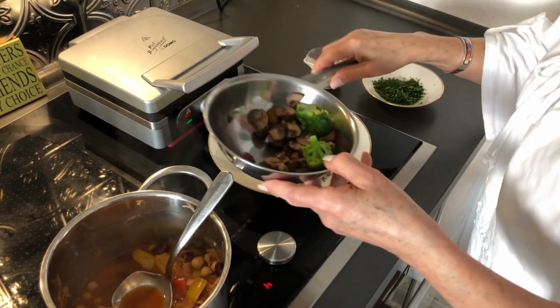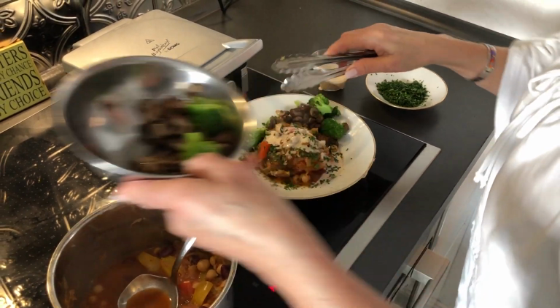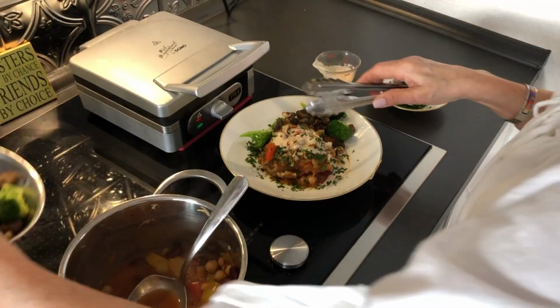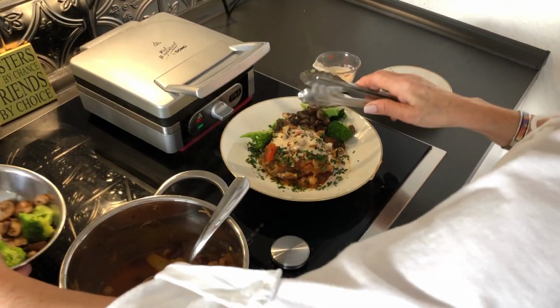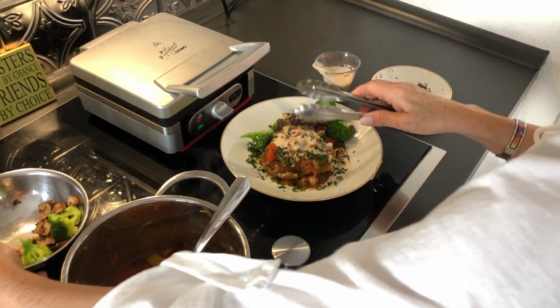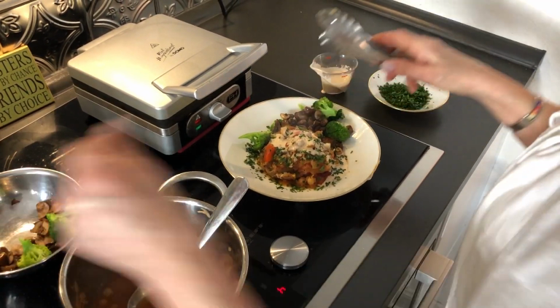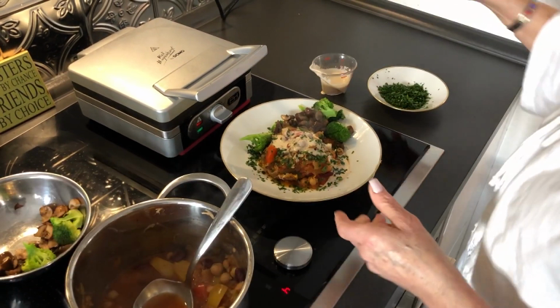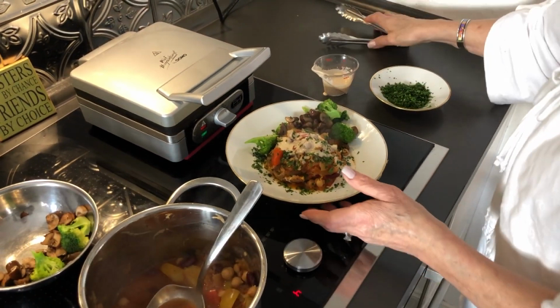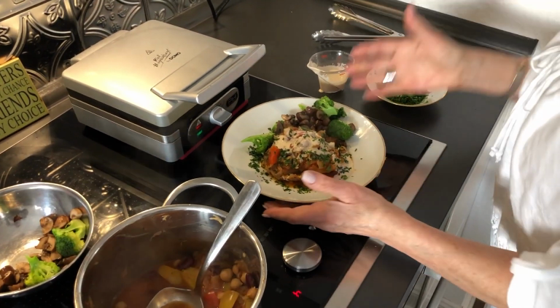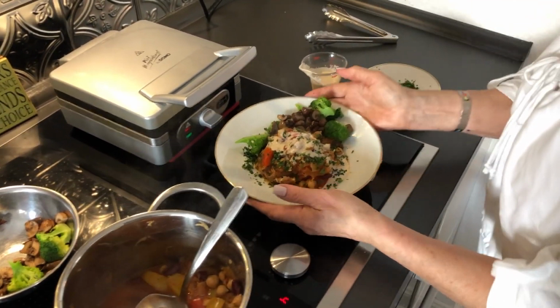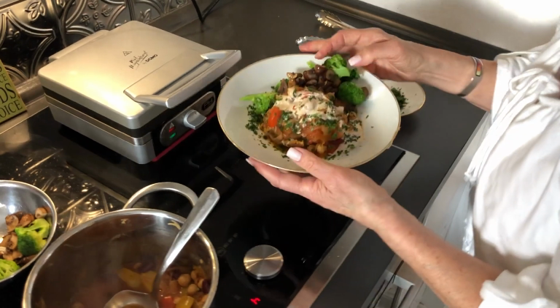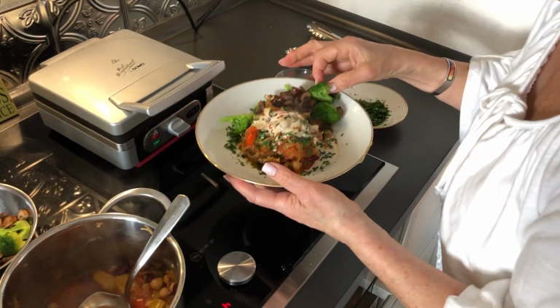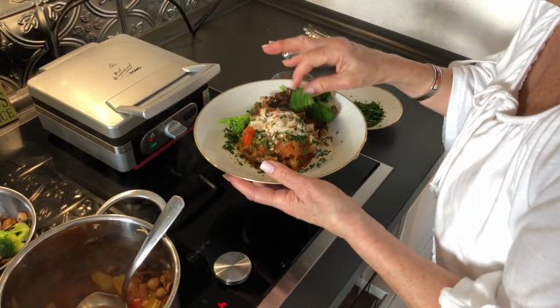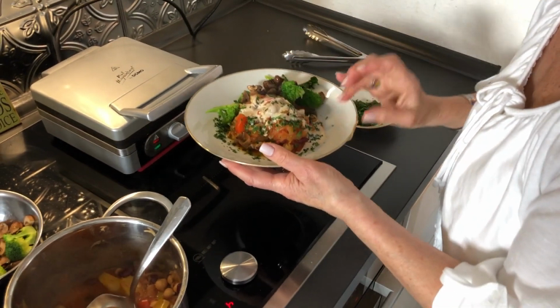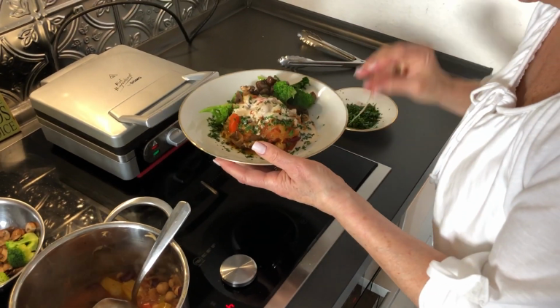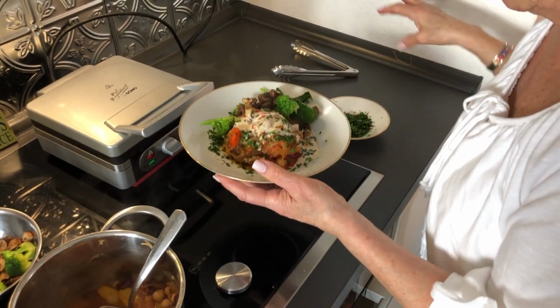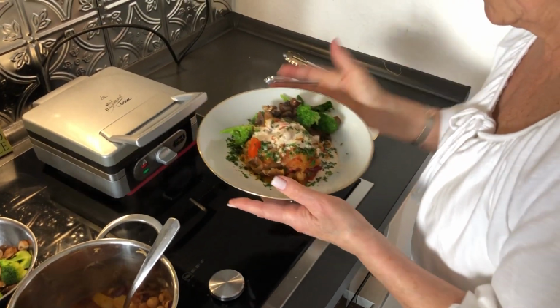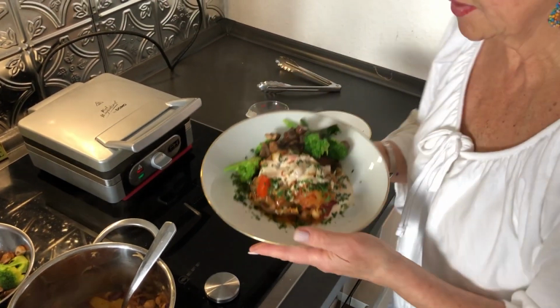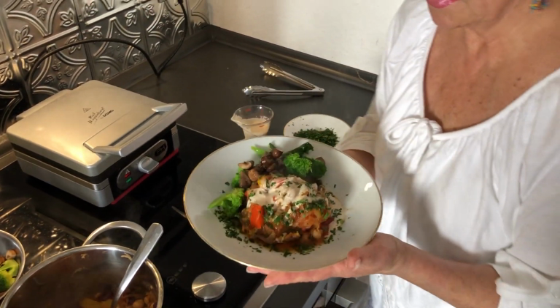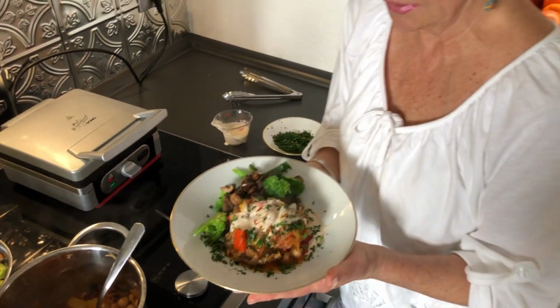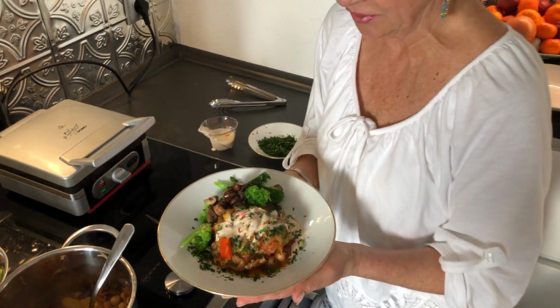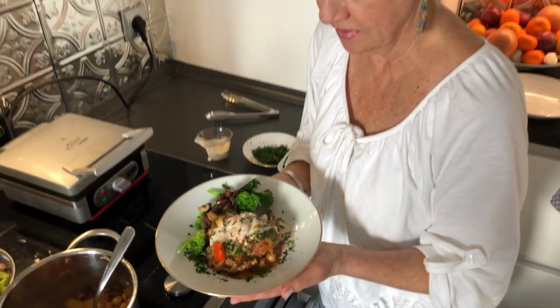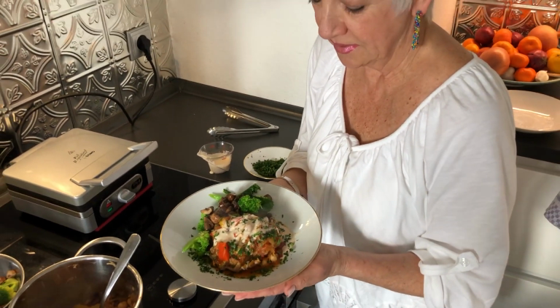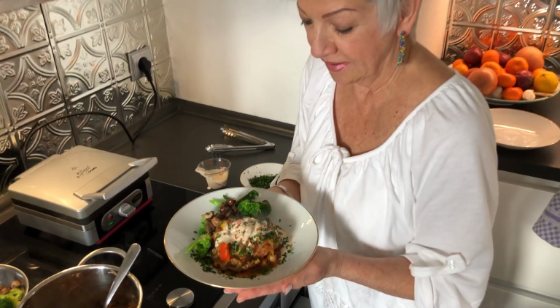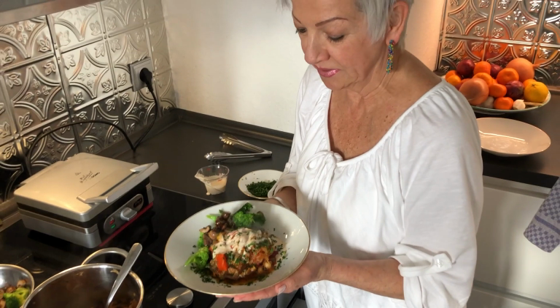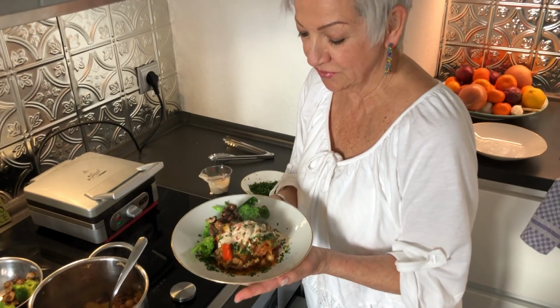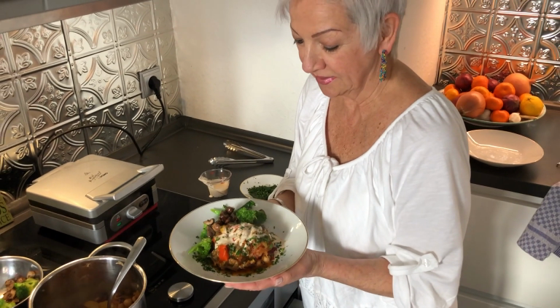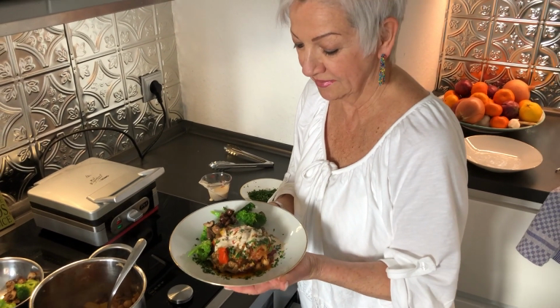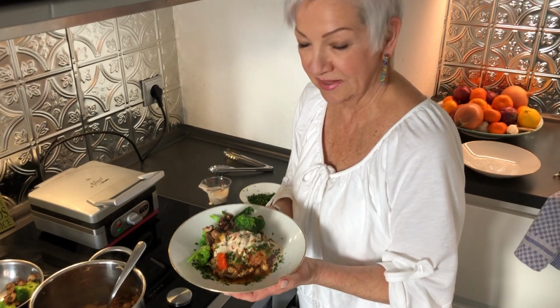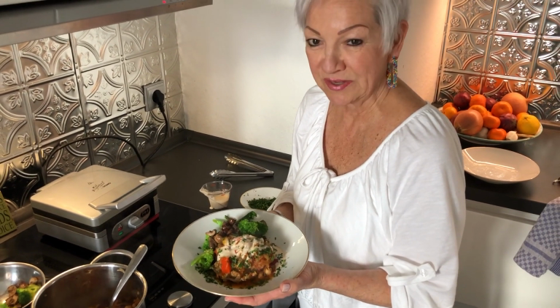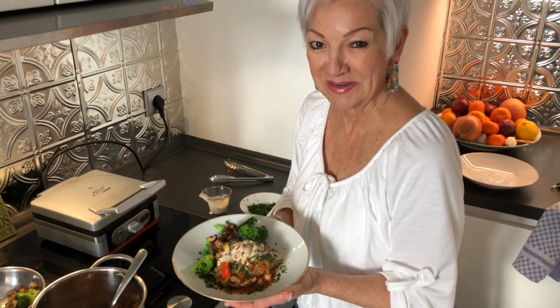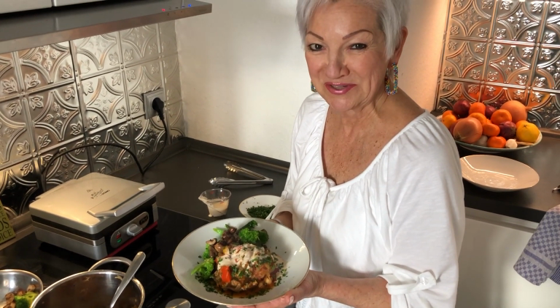Tonight for my supper I have a seven point plate of goodness that's really, really good. I hope you give it a try. Thanks for watching — my name's Jill.